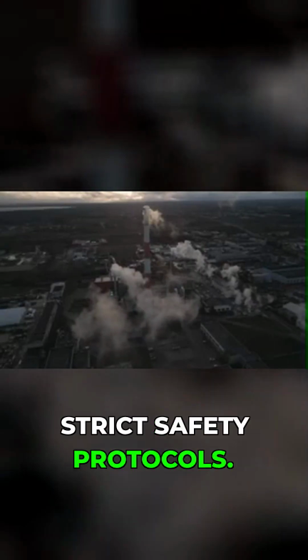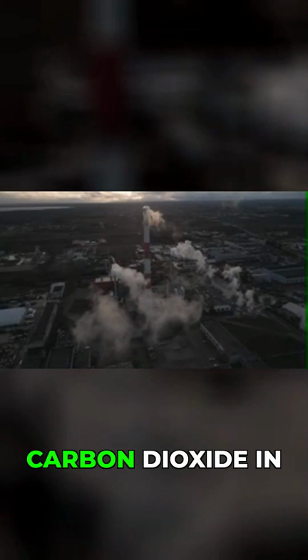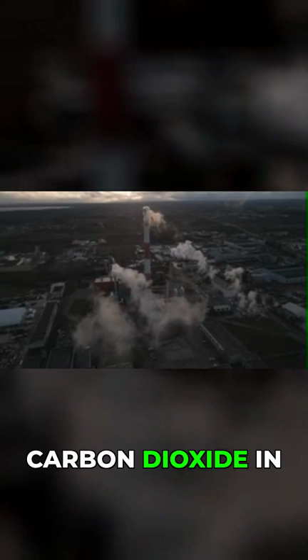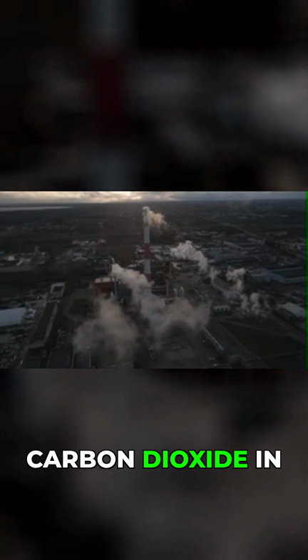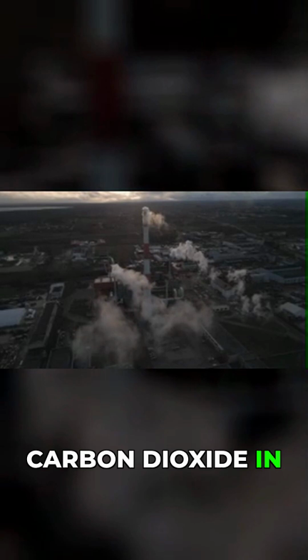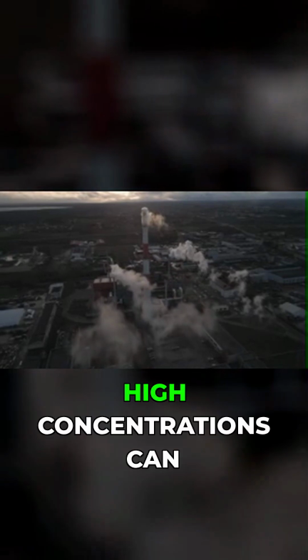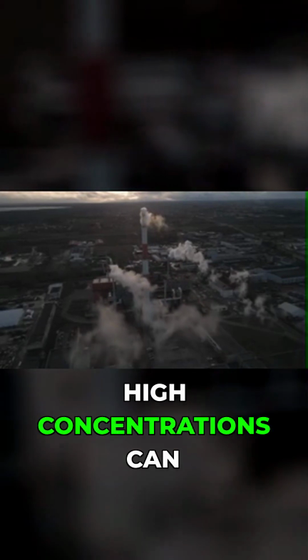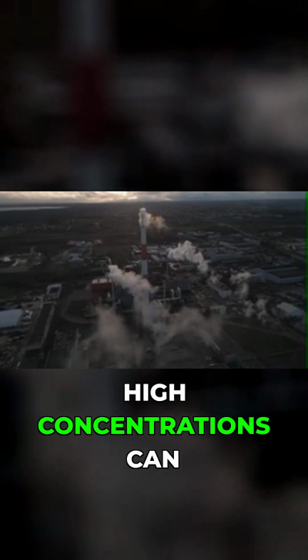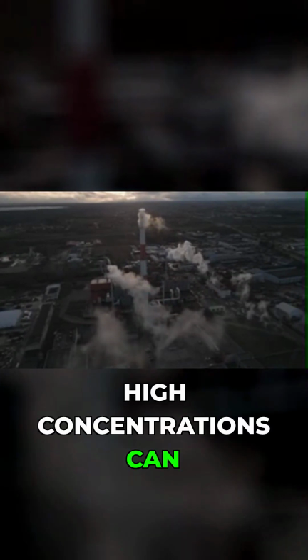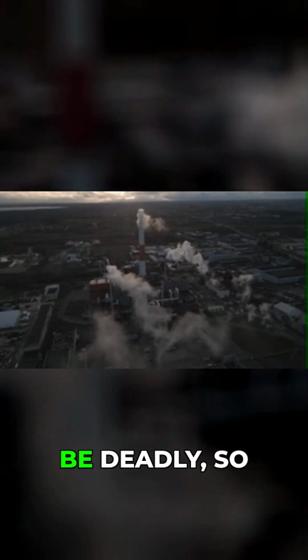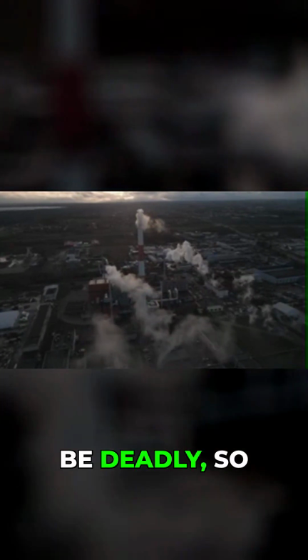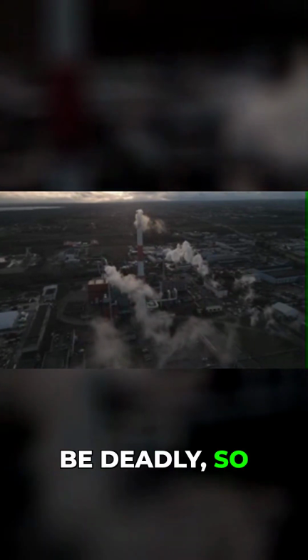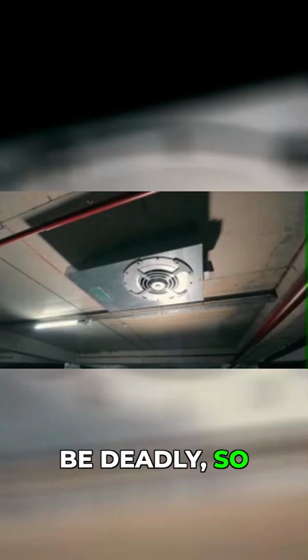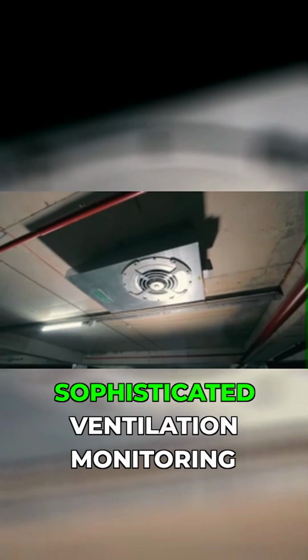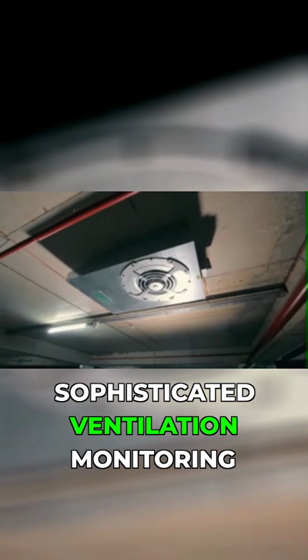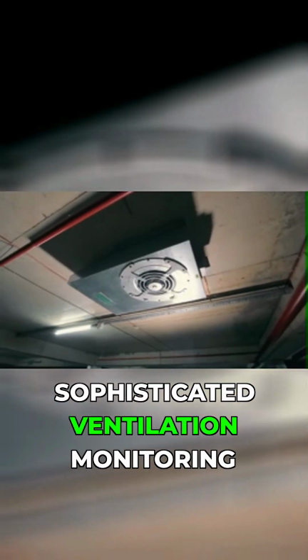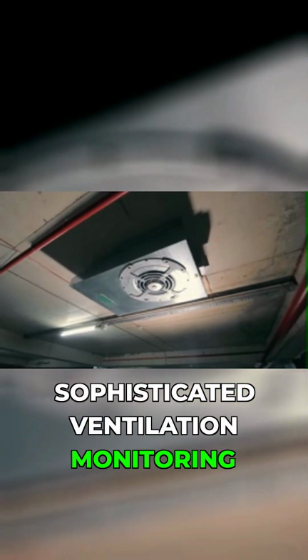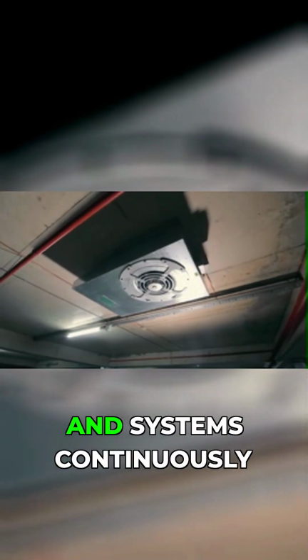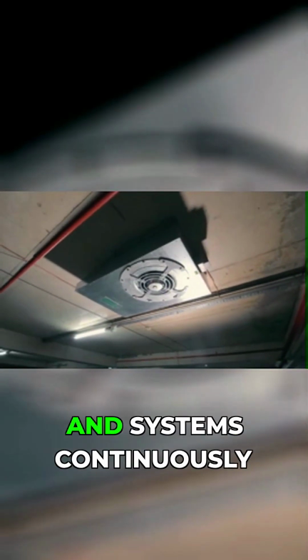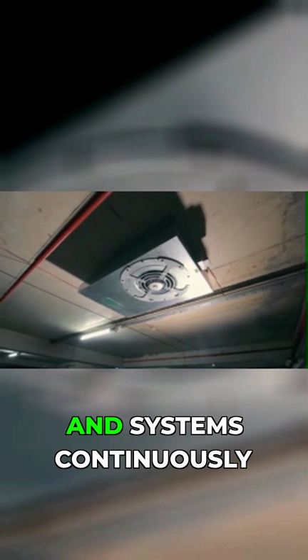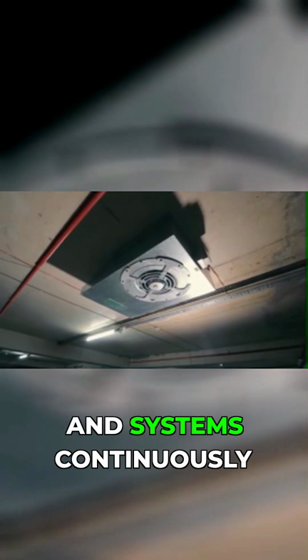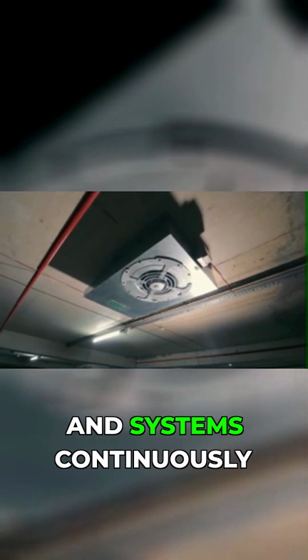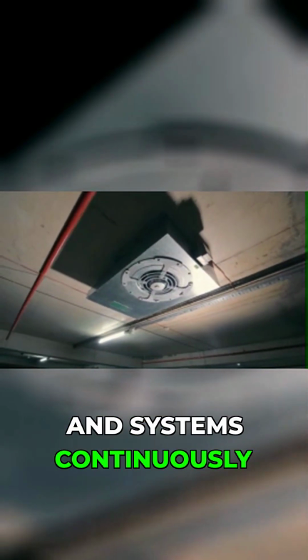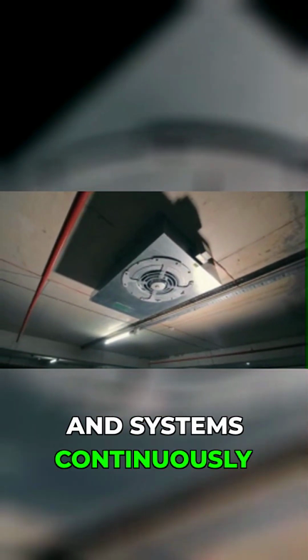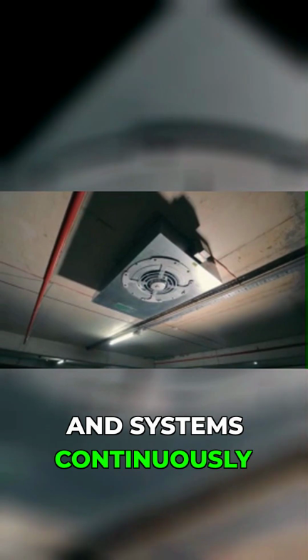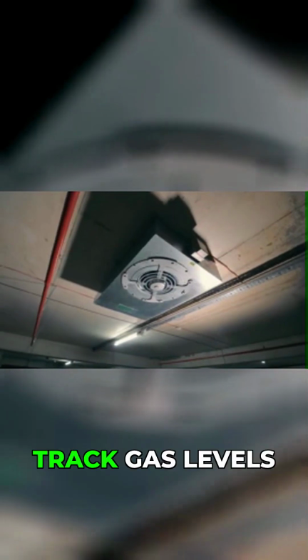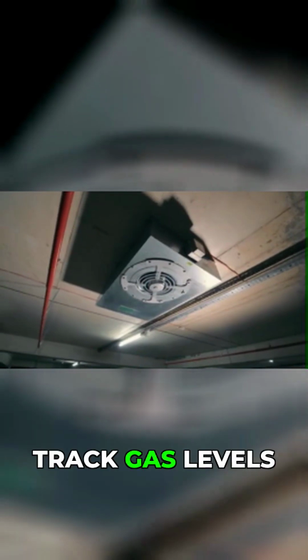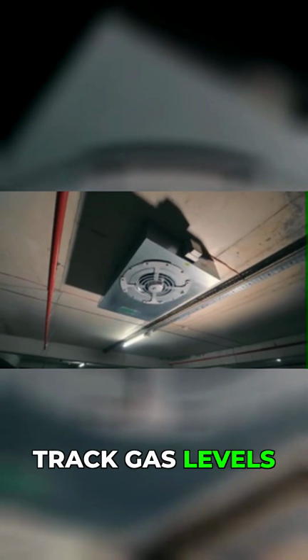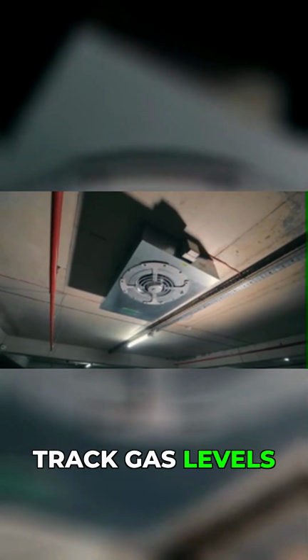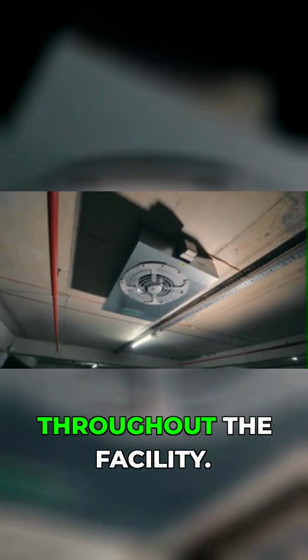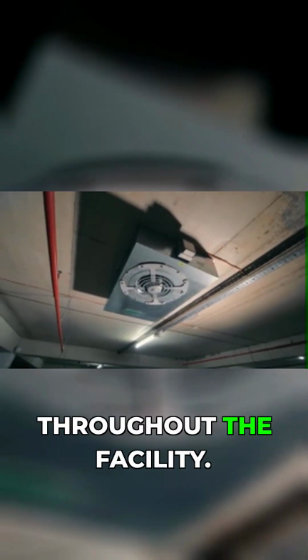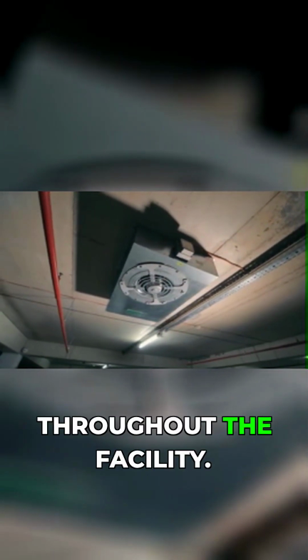Carbon dioxide in high concentrations can be deadly, so sophisticated ventilation and monitoring systems continuously track gas levels throughout the facility.